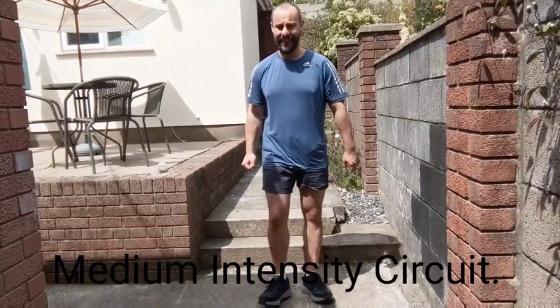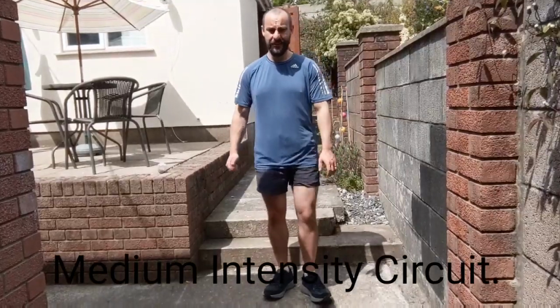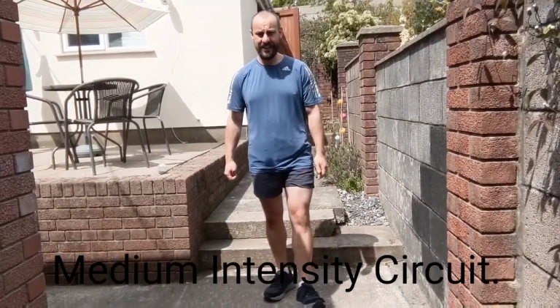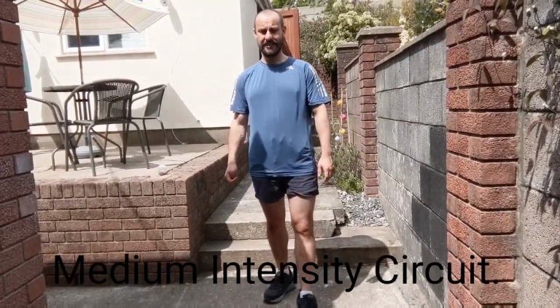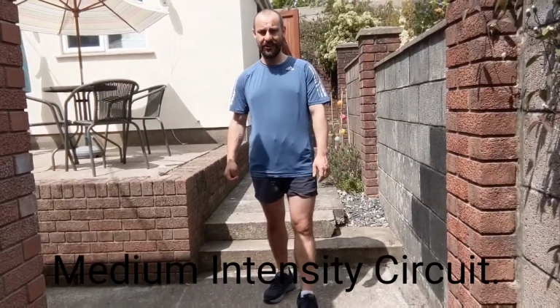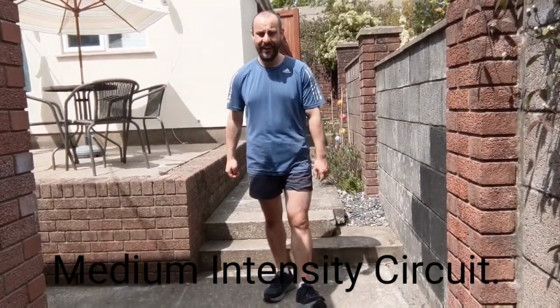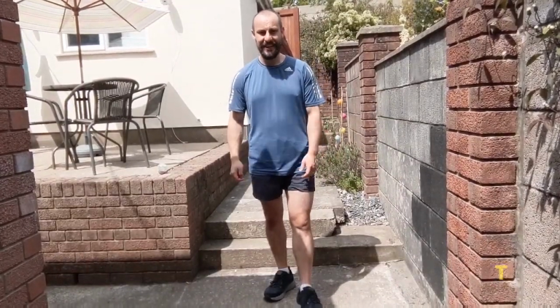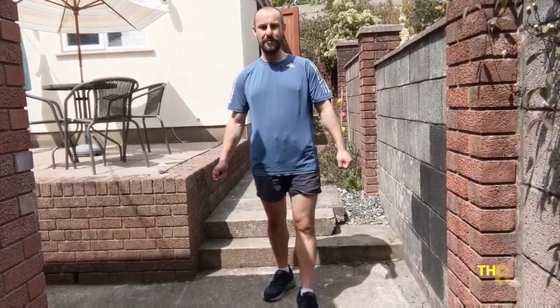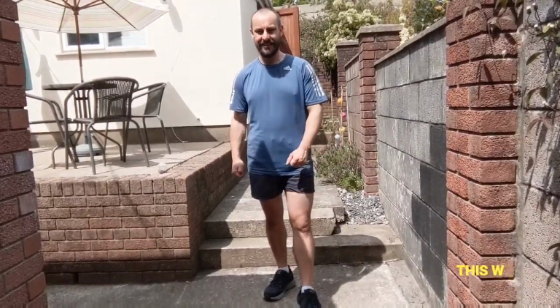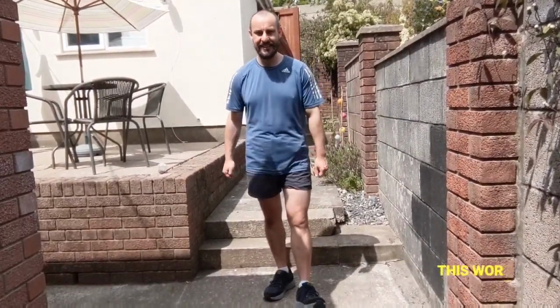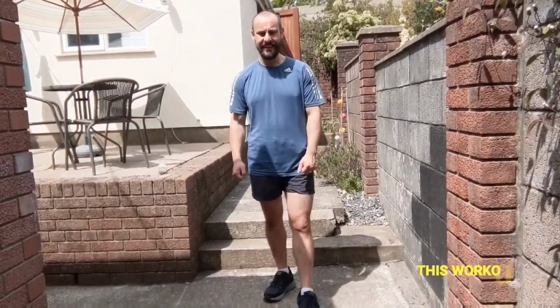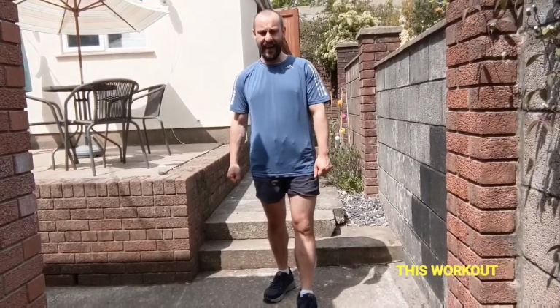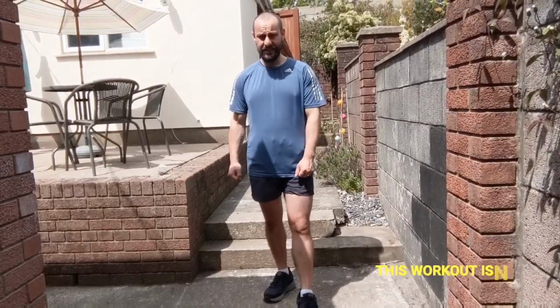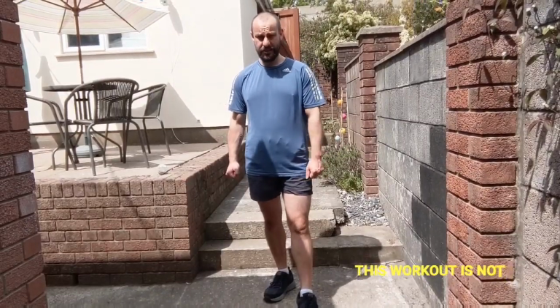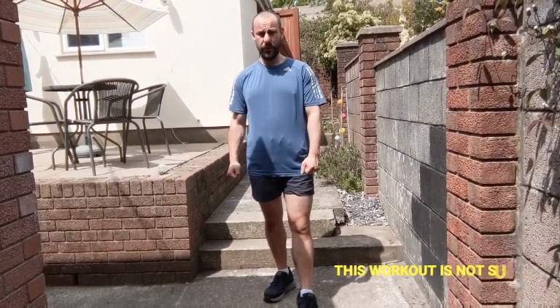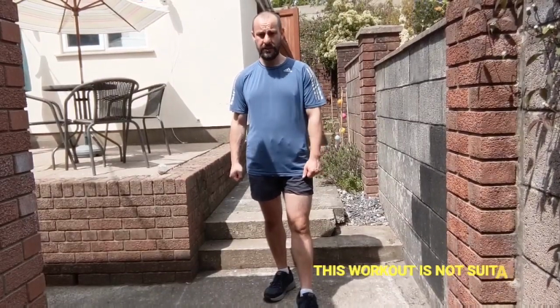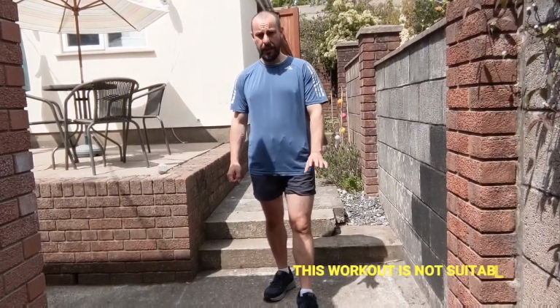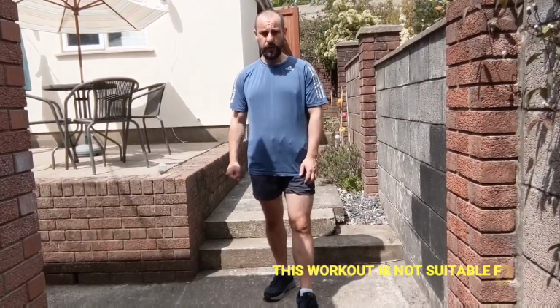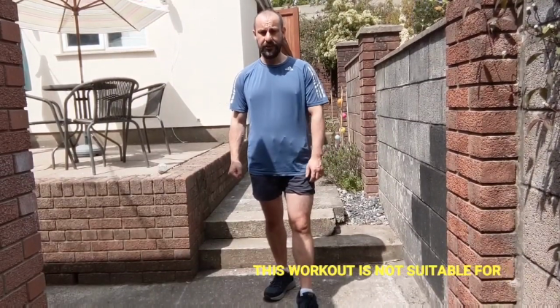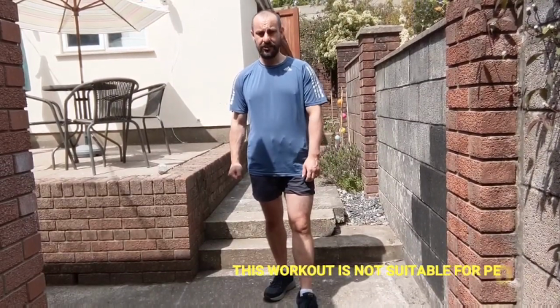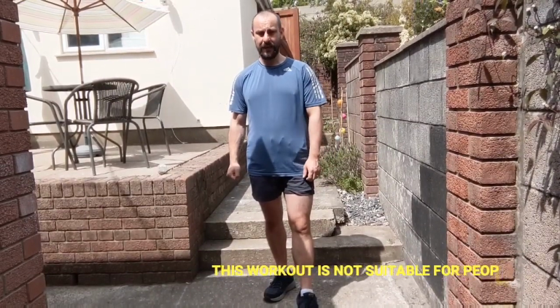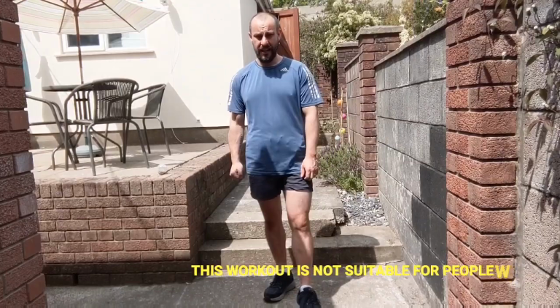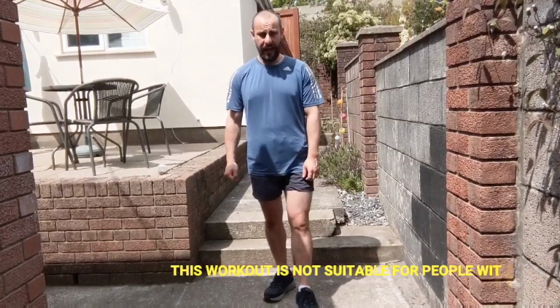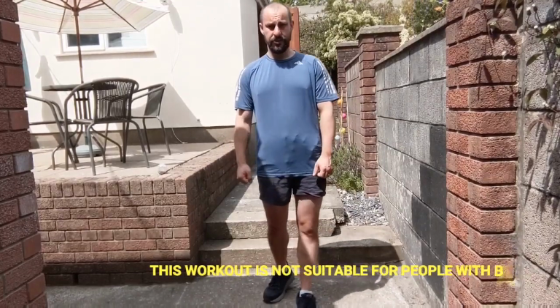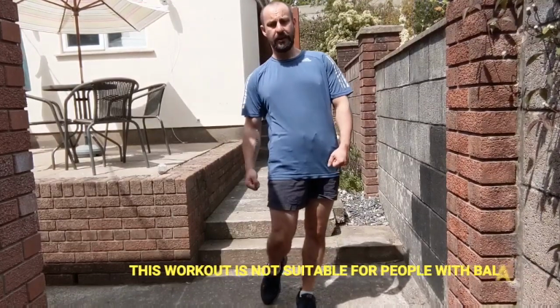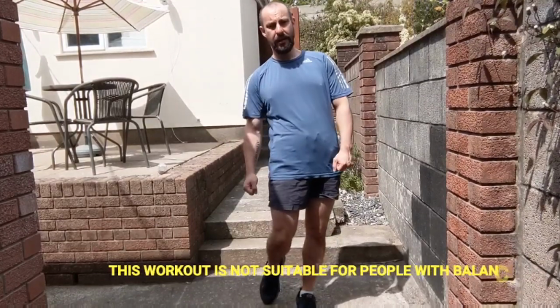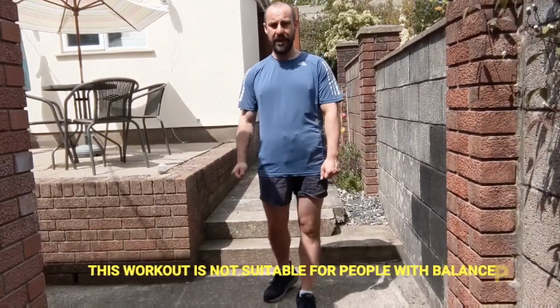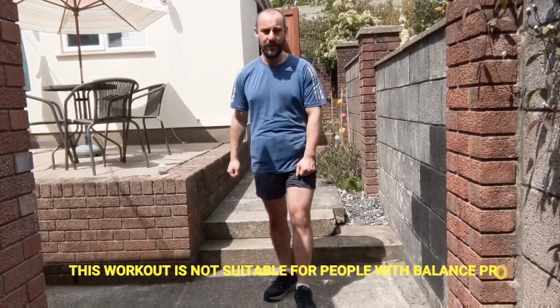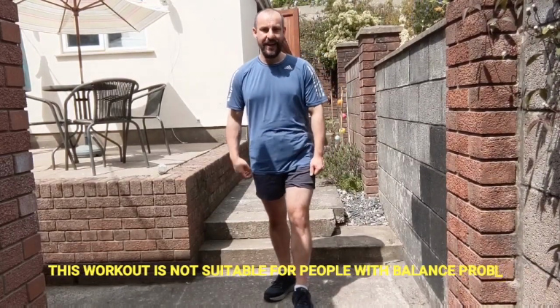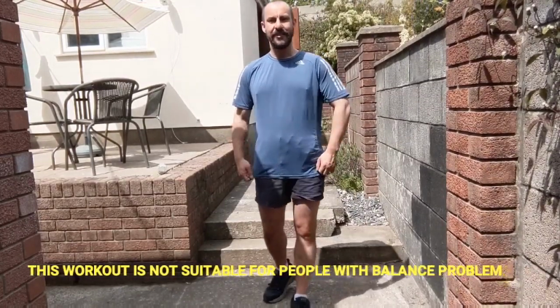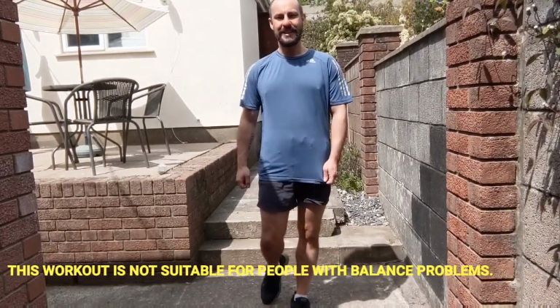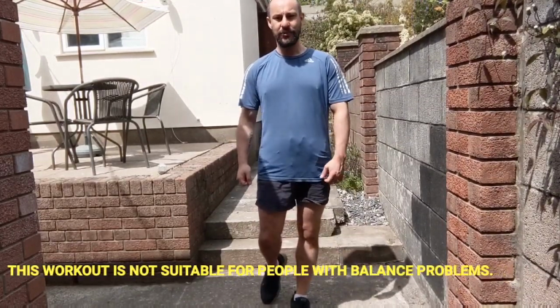Hello, this is Gareth from Exercise Afferal. Today I'm out in my garden since it's a nice sunny day, so today we're just going to do a workout, maybe about 20 to 30 minutes long, so a quick blast. We are going to get a little bit out of breath on this one, getting our arms and legs moving.